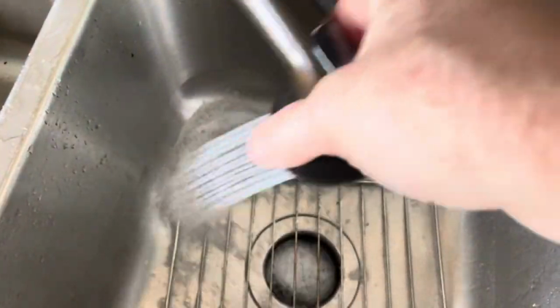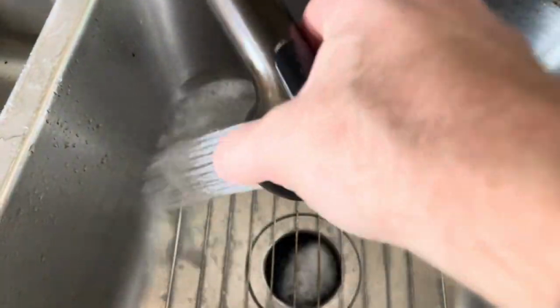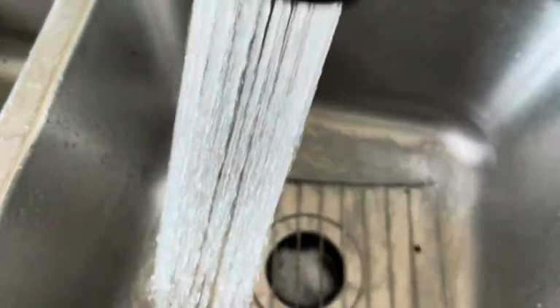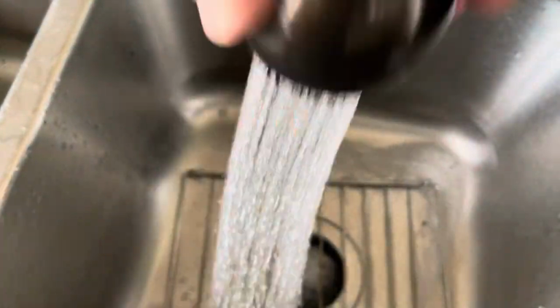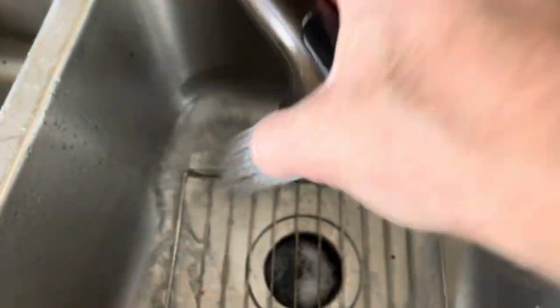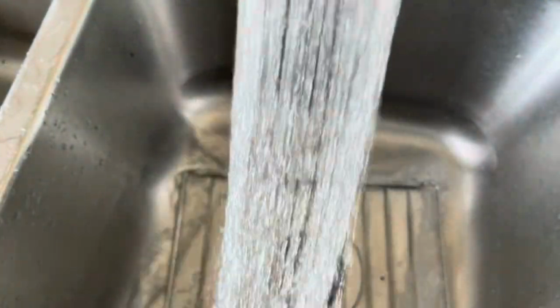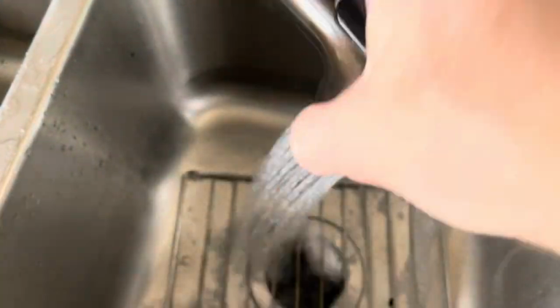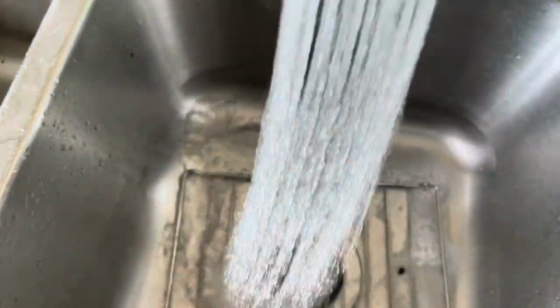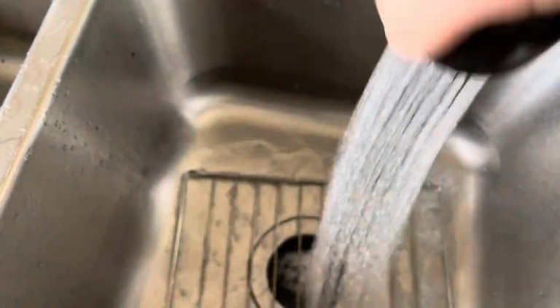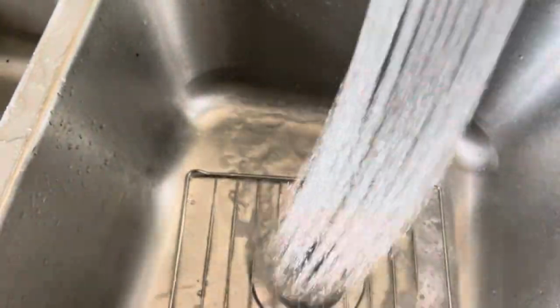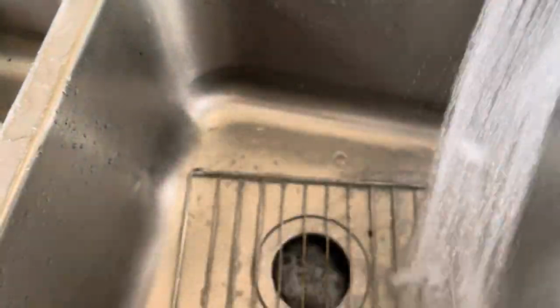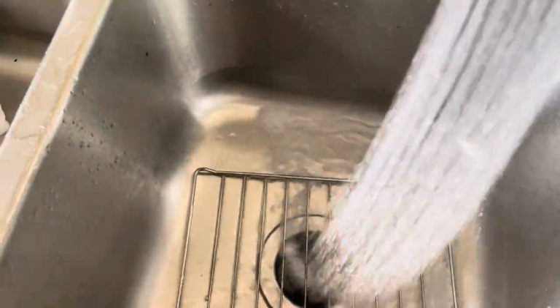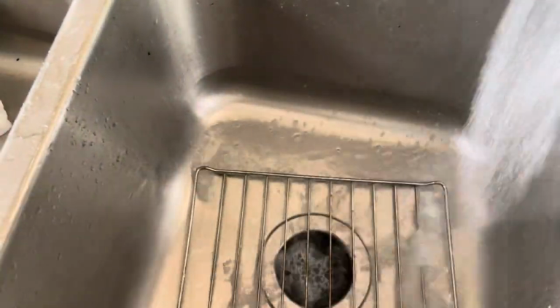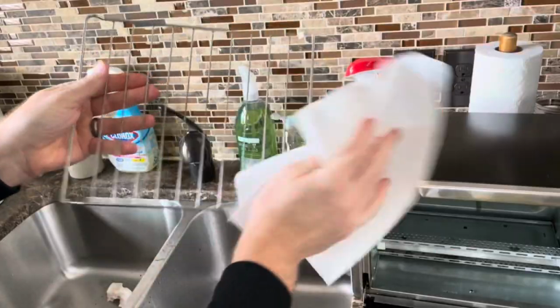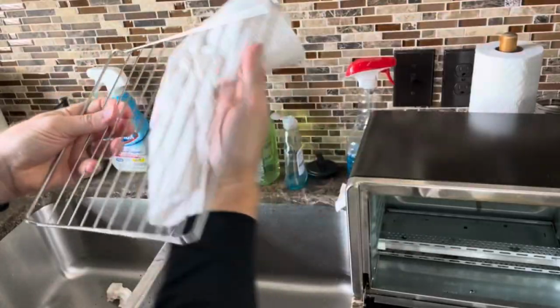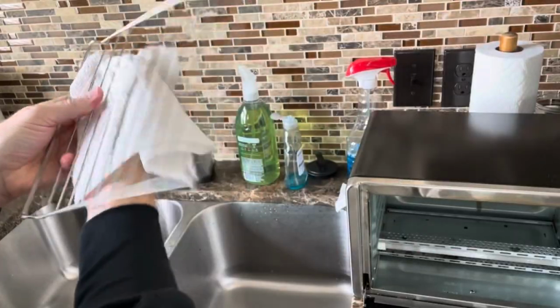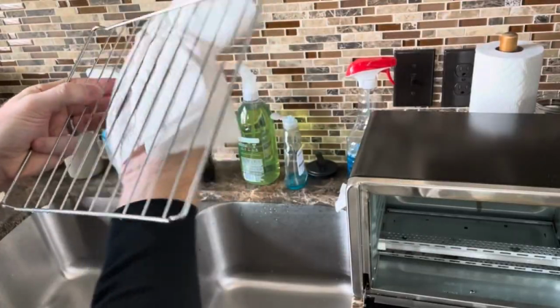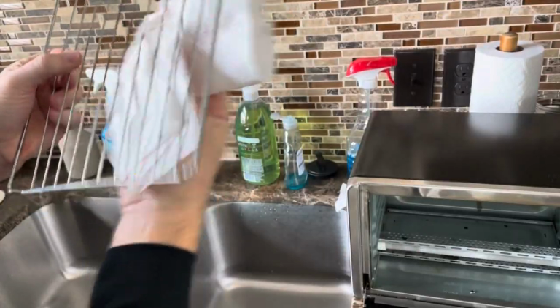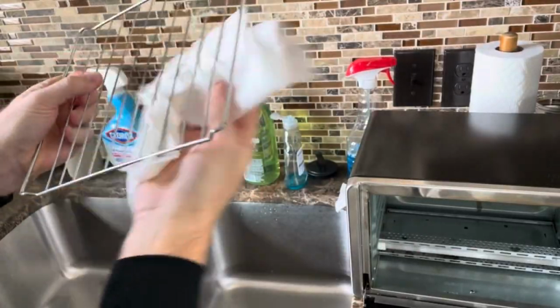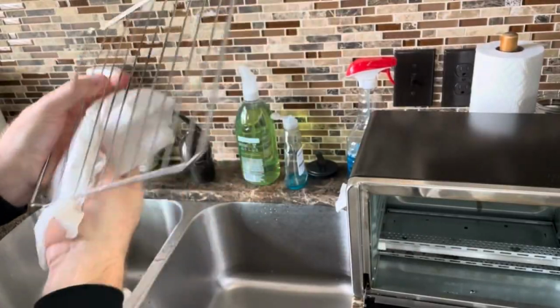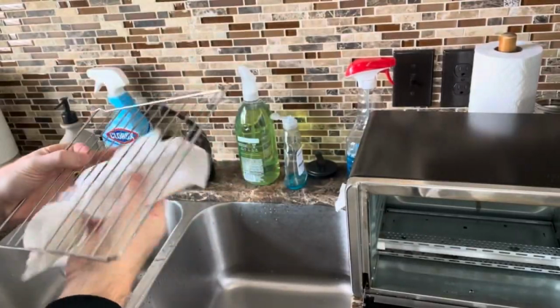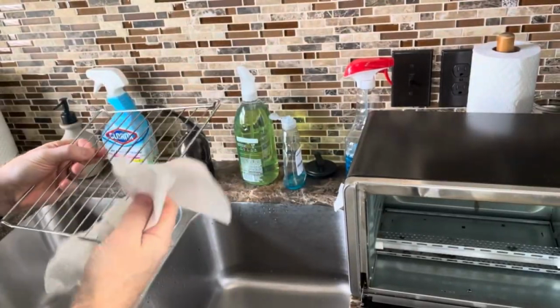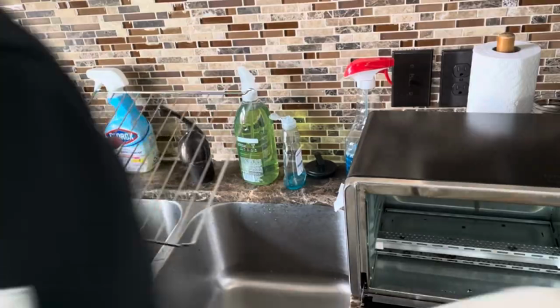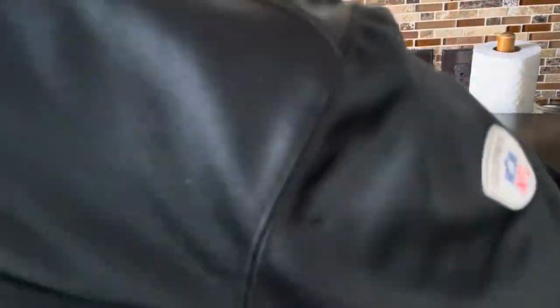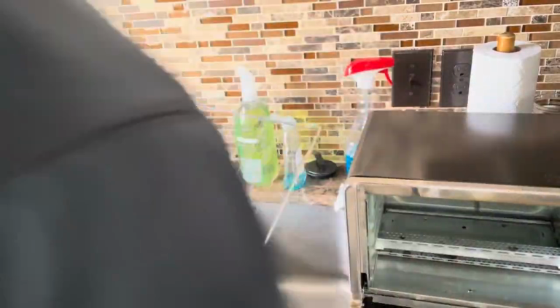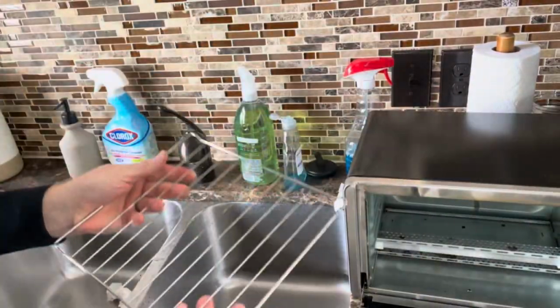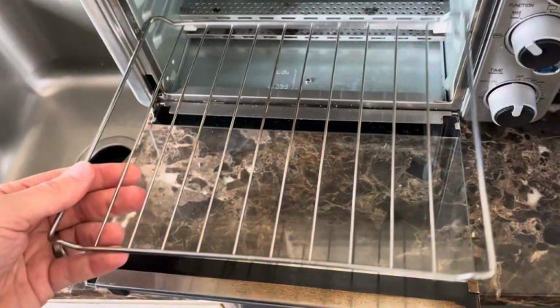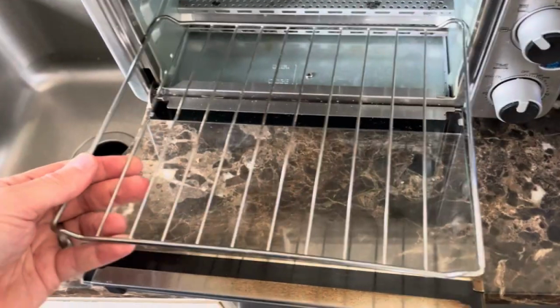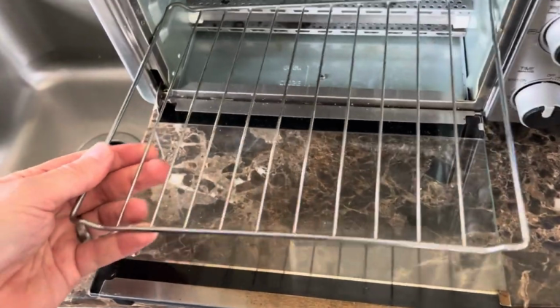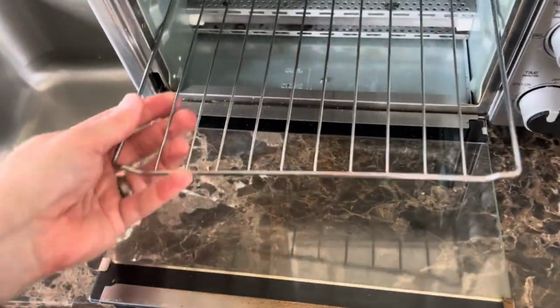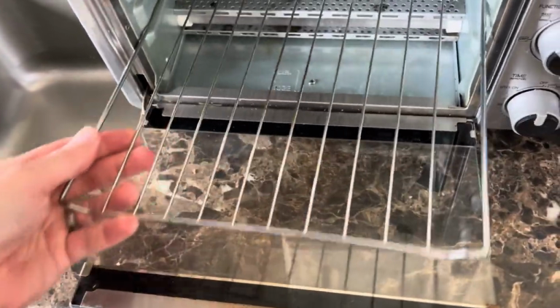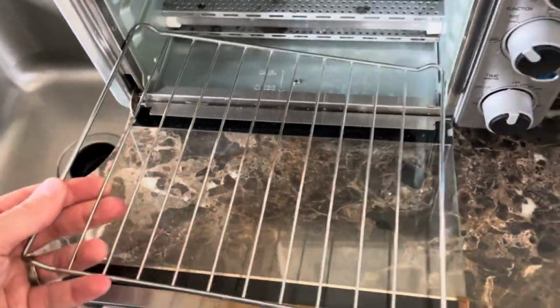We're just going to spray off the grate in the sink that we've let sit with the Dawn on it. We'll dry that off a little bit and go ahead and put it back in.